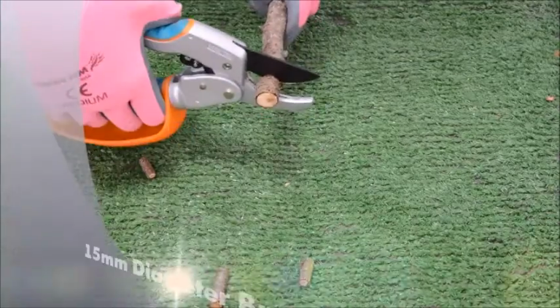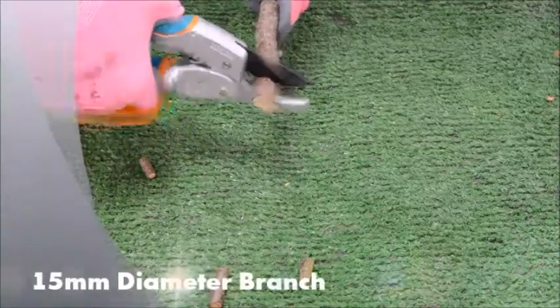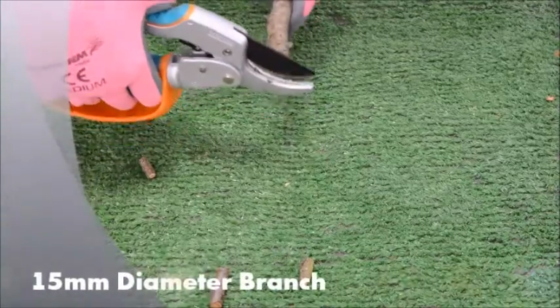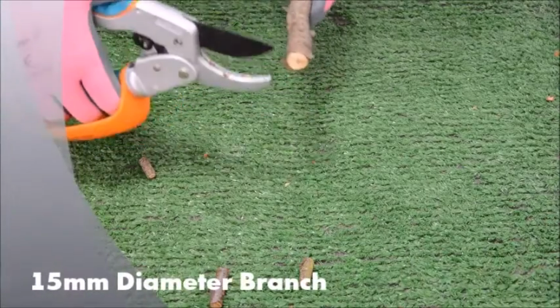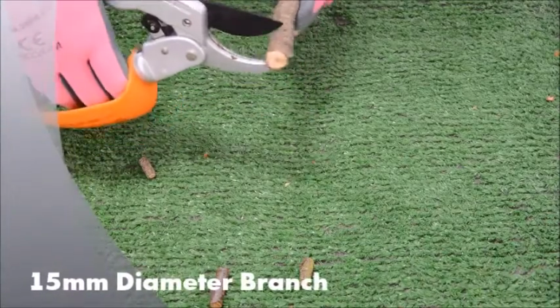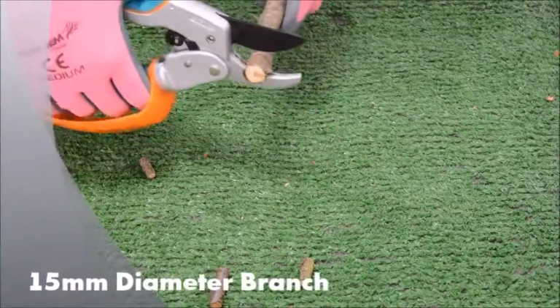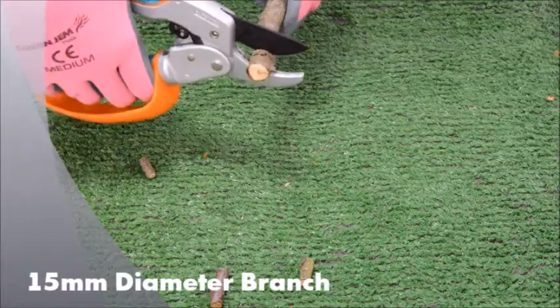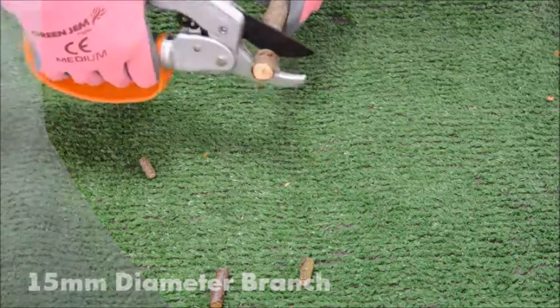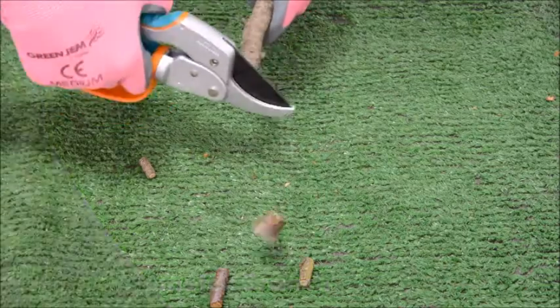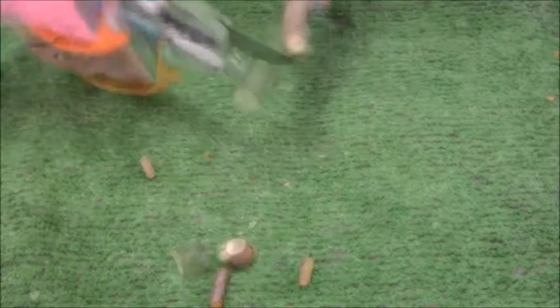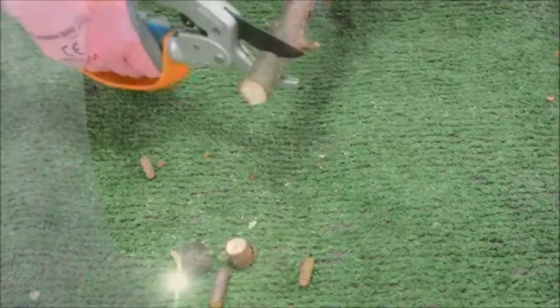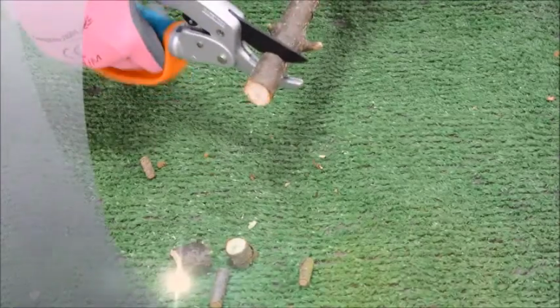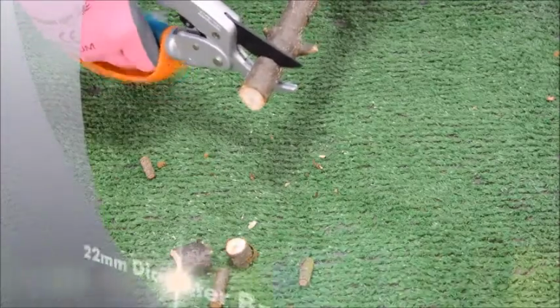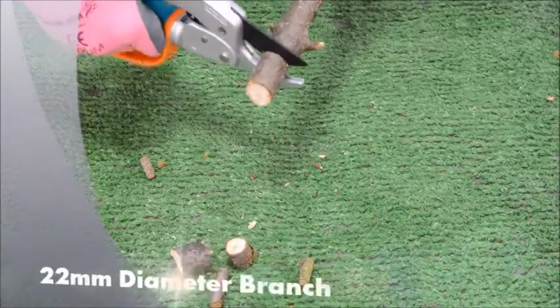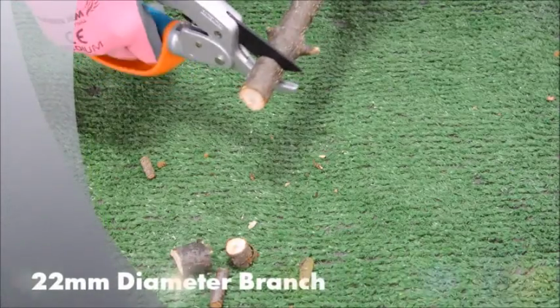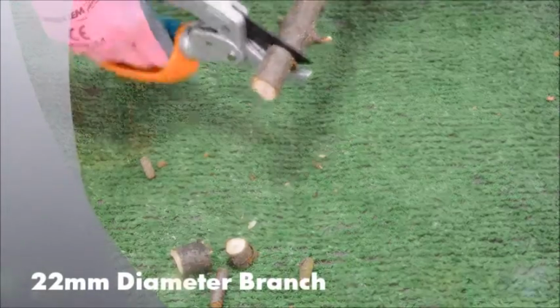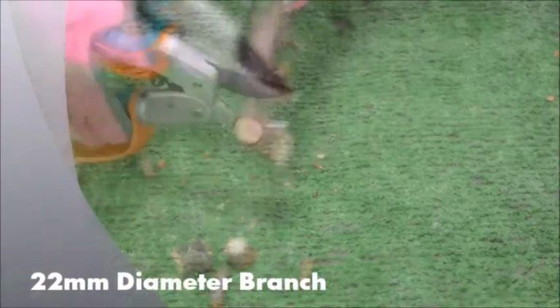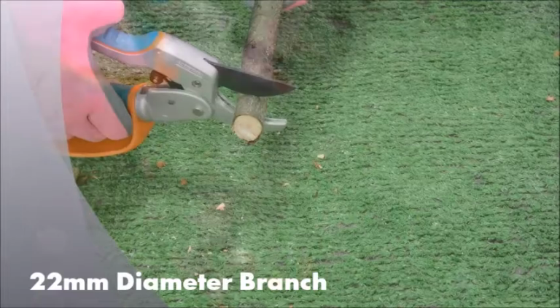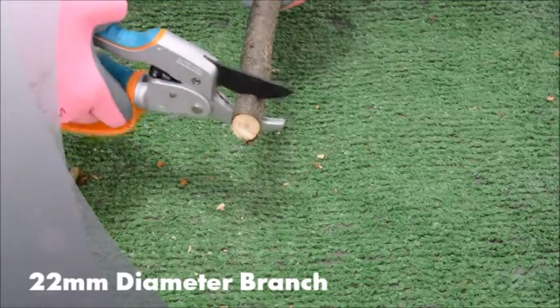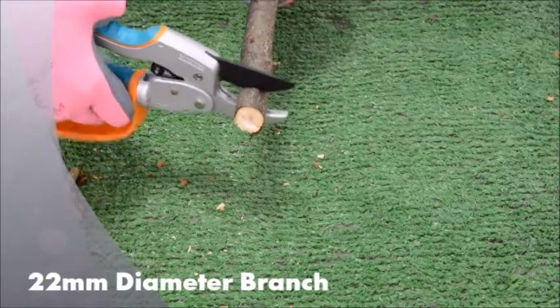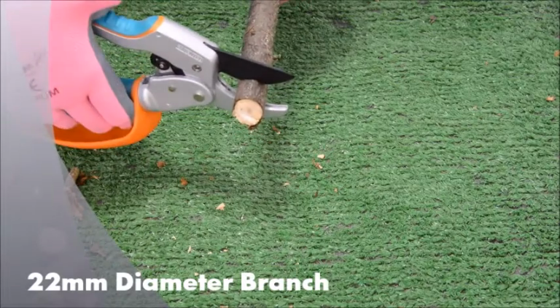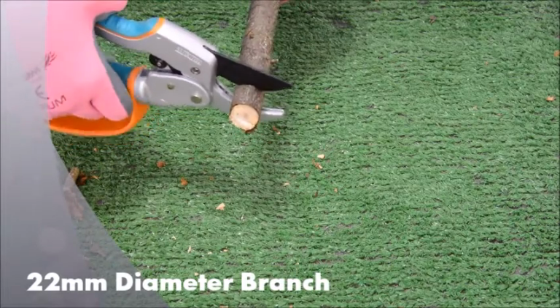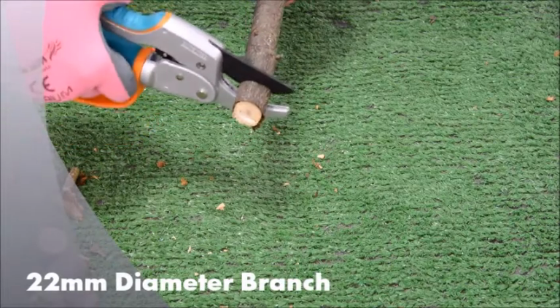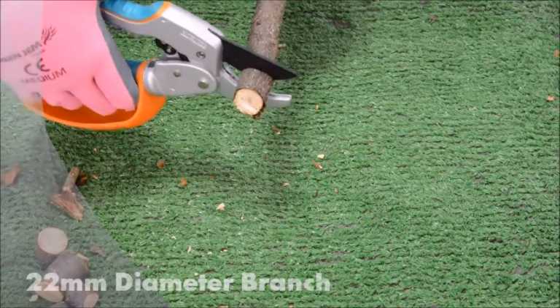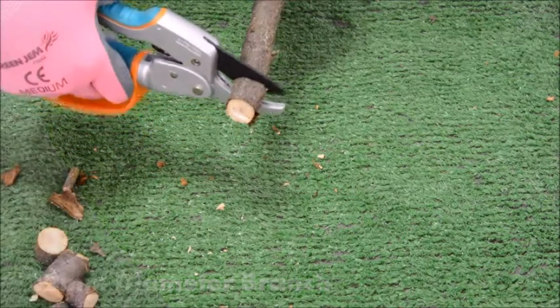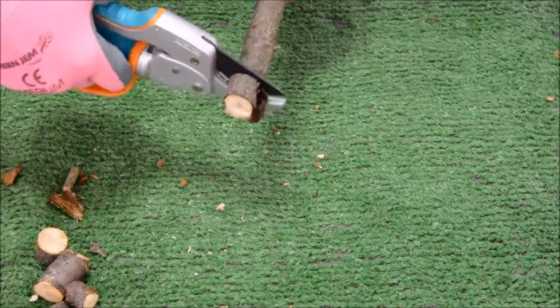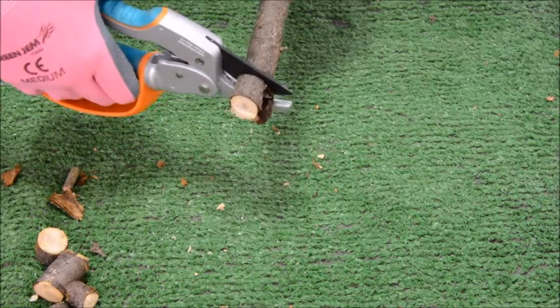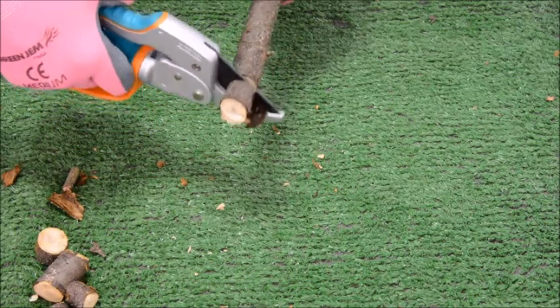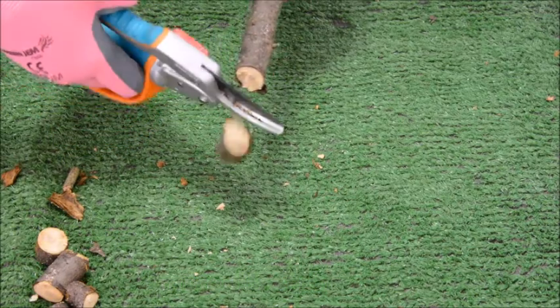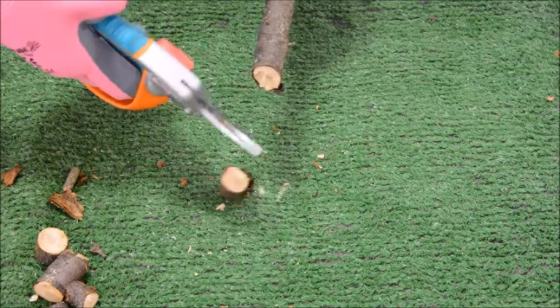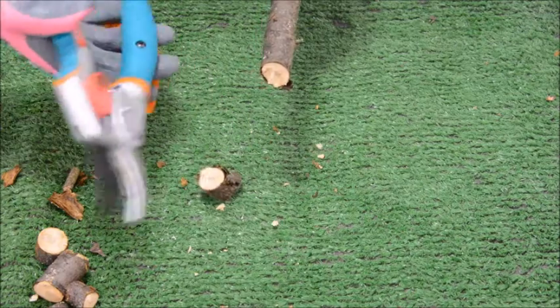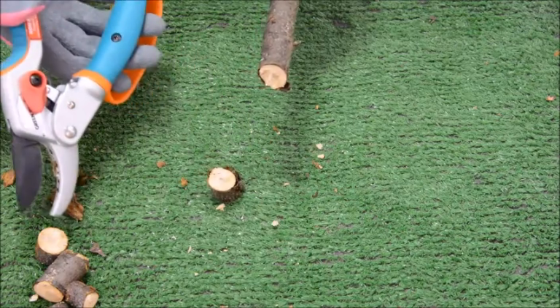Although our recommended cutting capacity for the Super Ratchet Secateurs is 15mm, see how they make light work of this 22mm branch — that's roughly the same size diameter as a 20 pence piece.